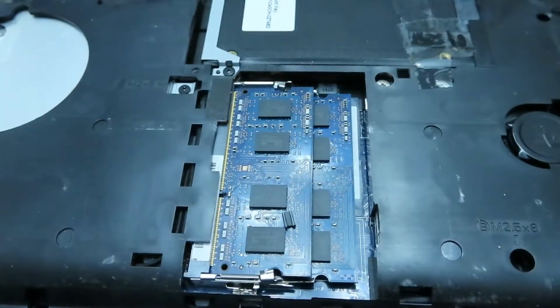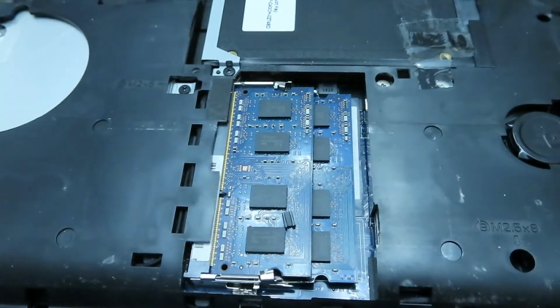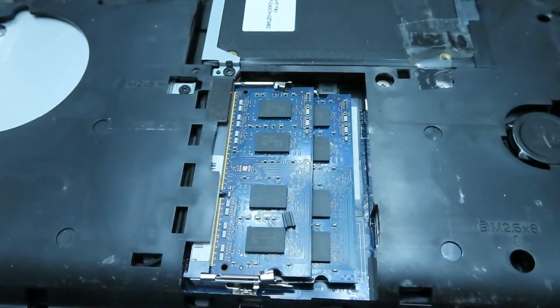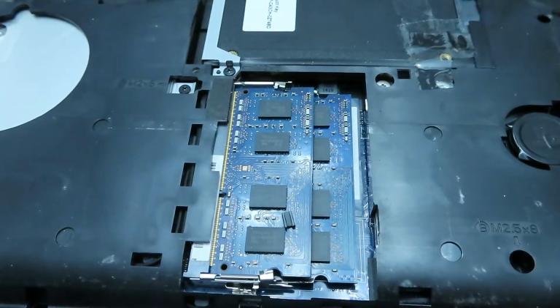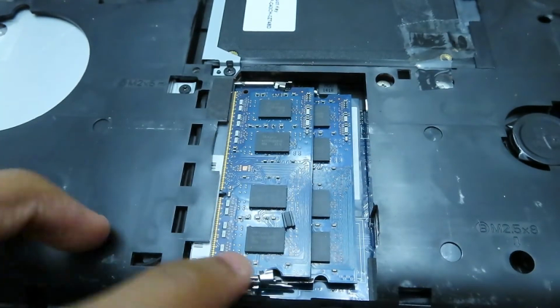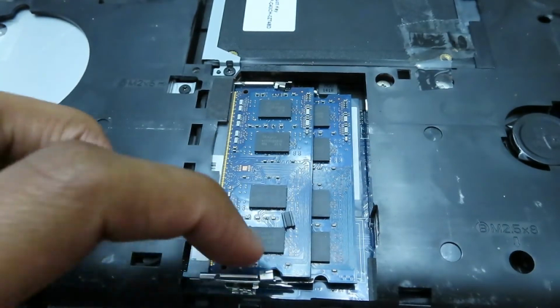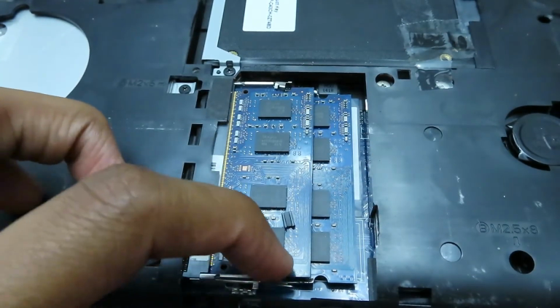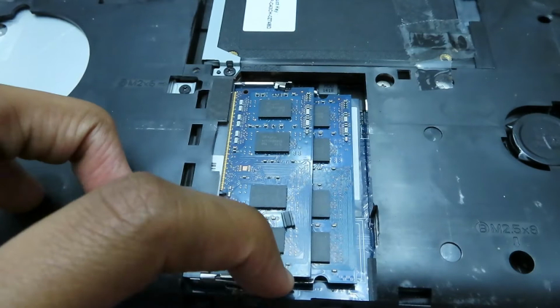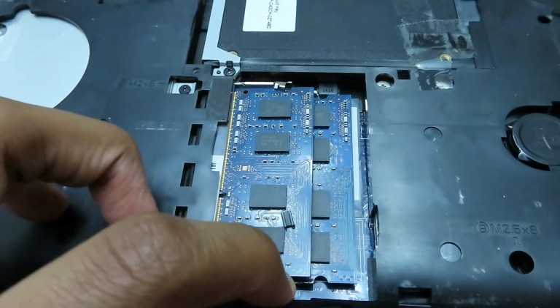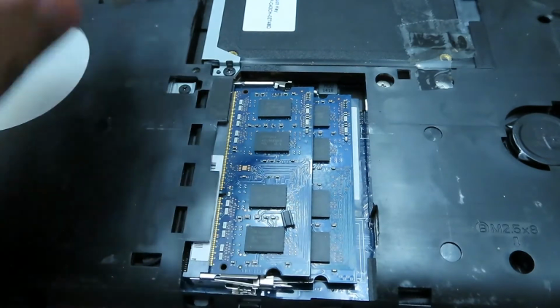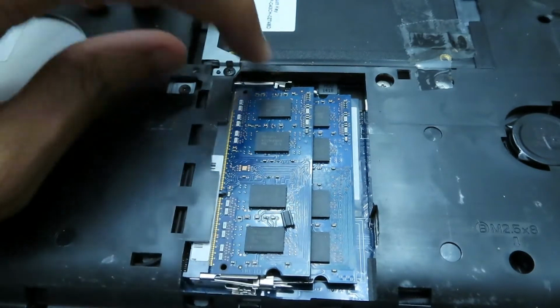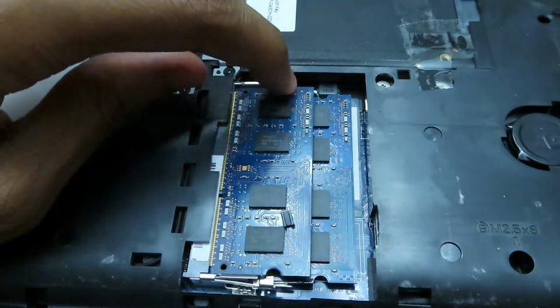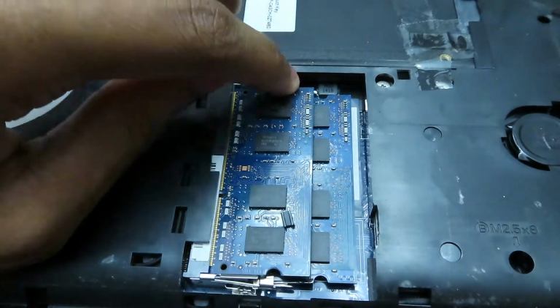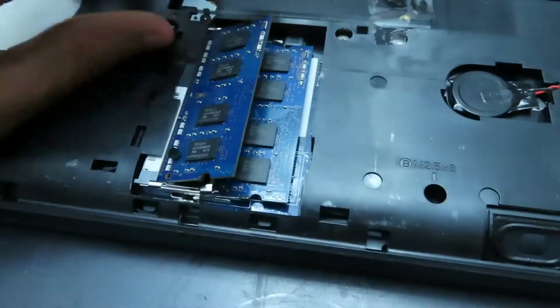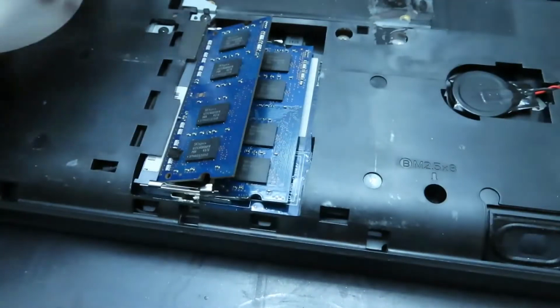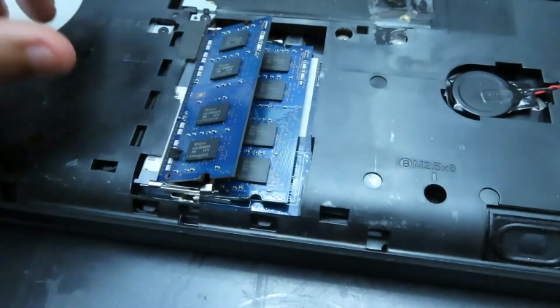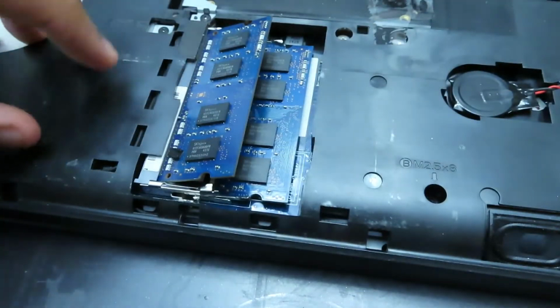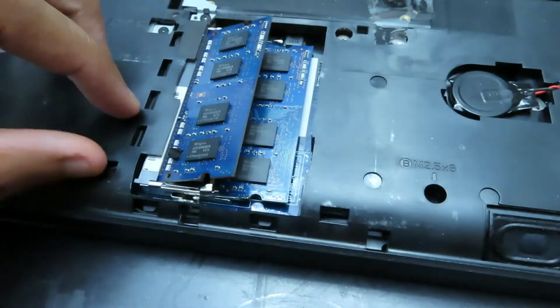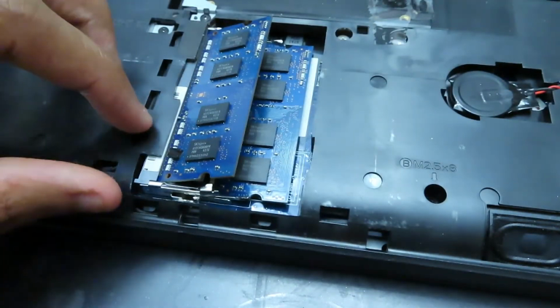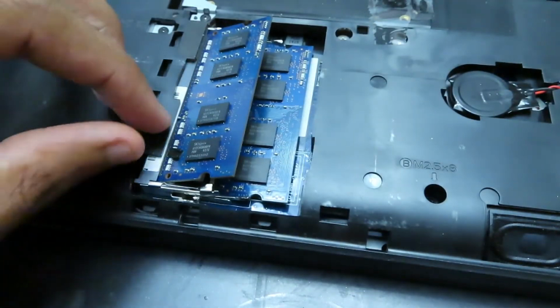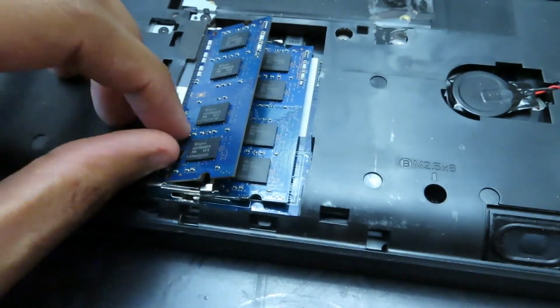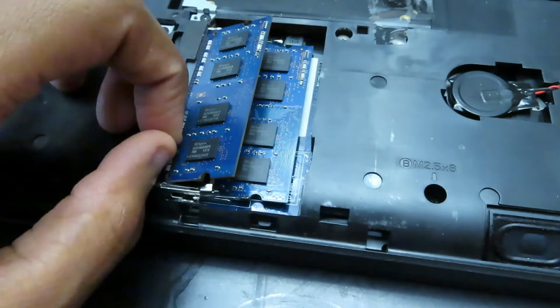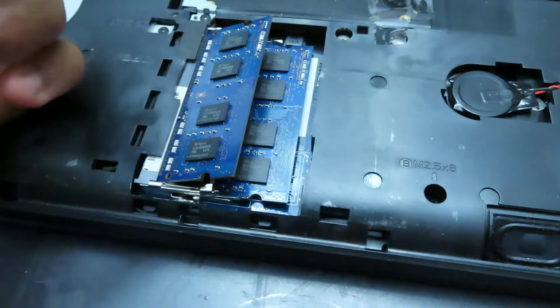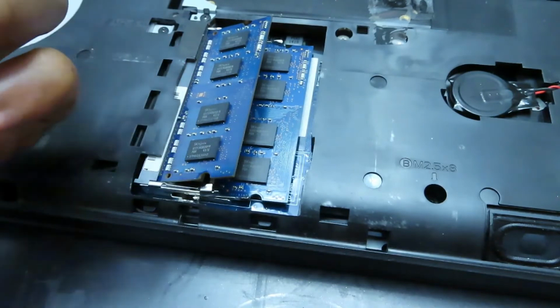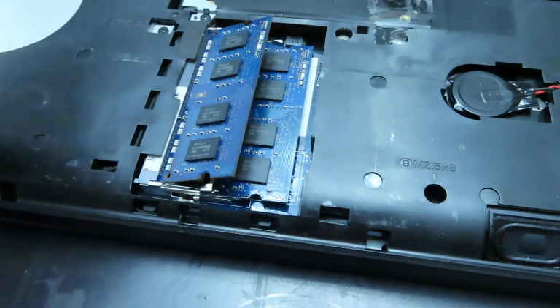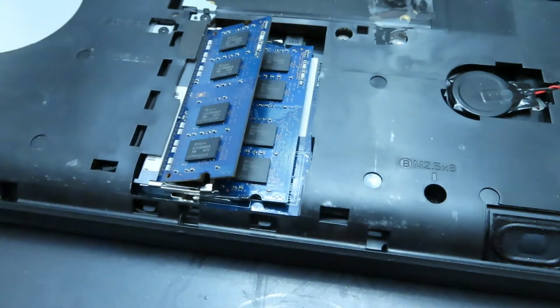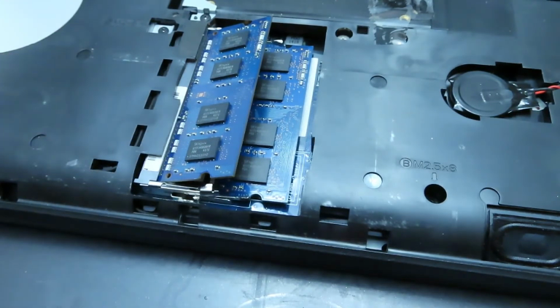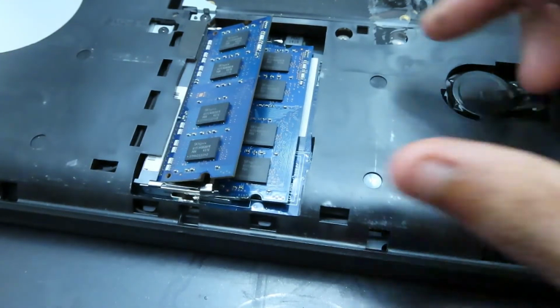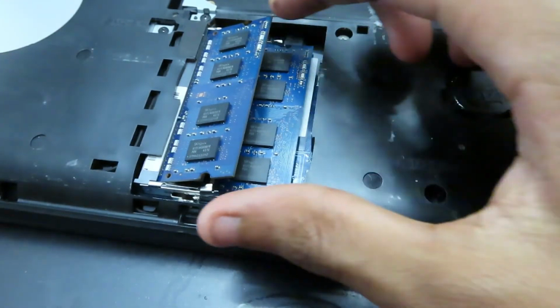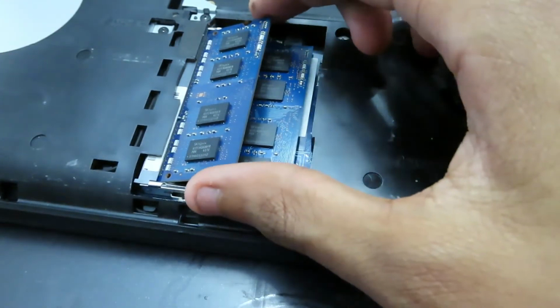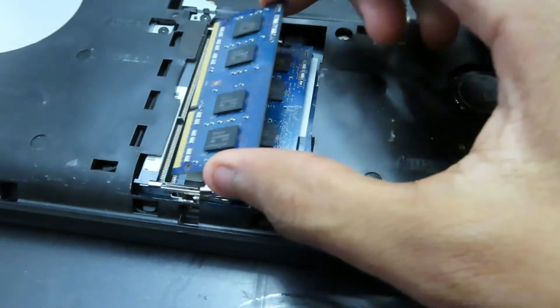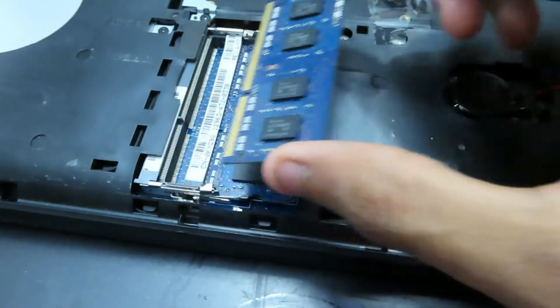To remove the memory, press the two metal brackets on the side of each memory stick down slightly, then slide out the memory. Be very careful with your memory sticks.